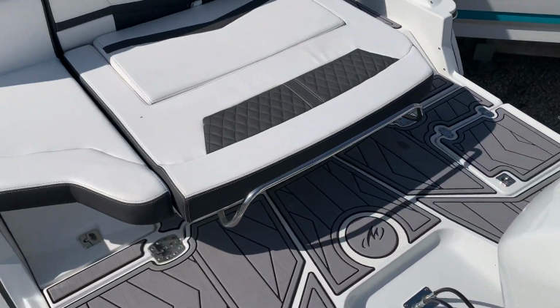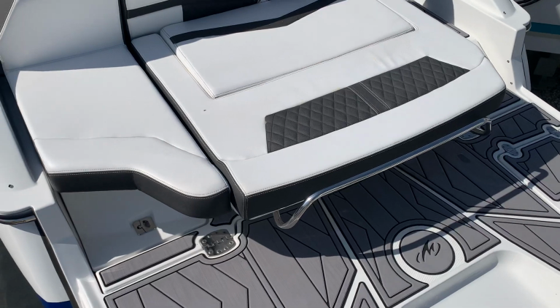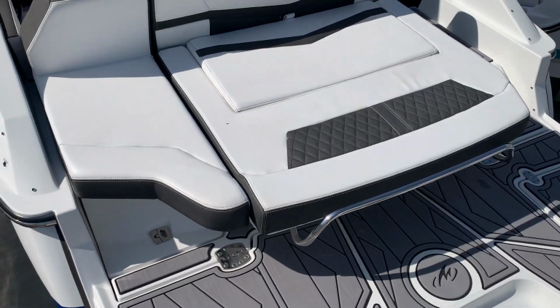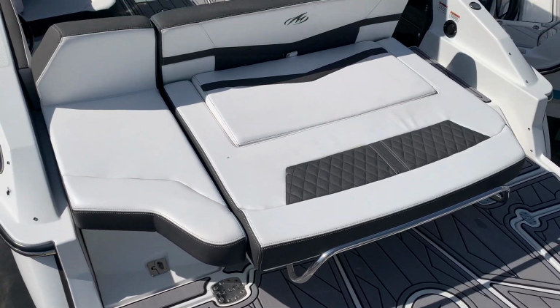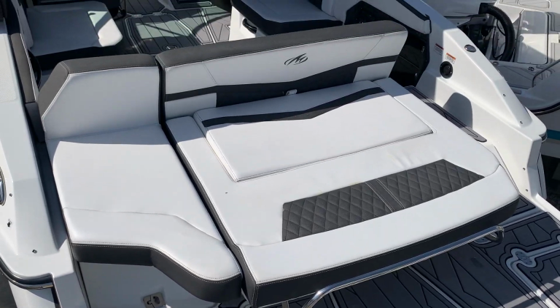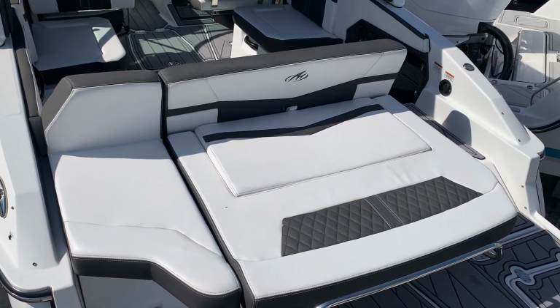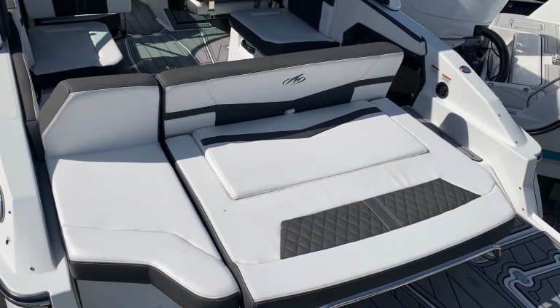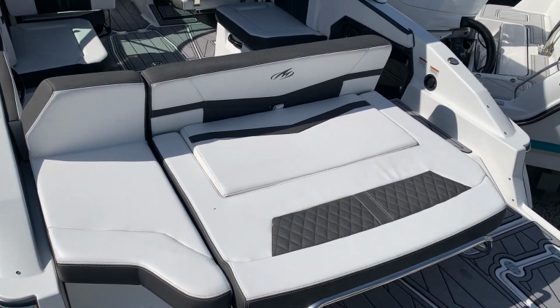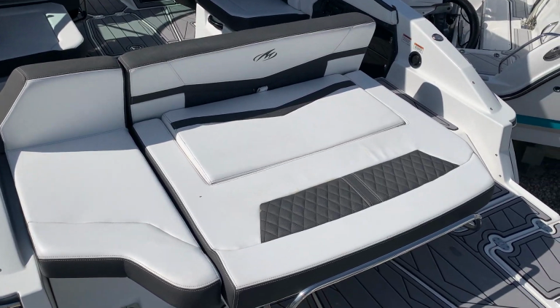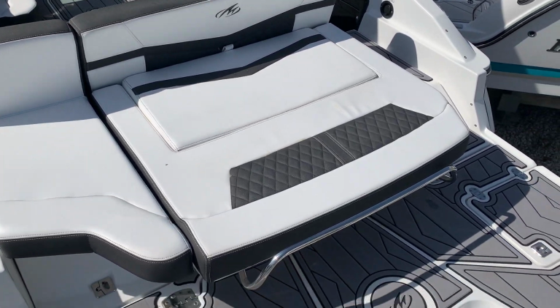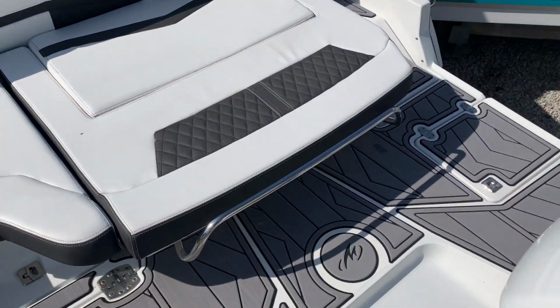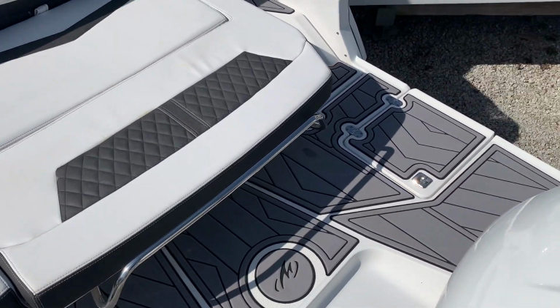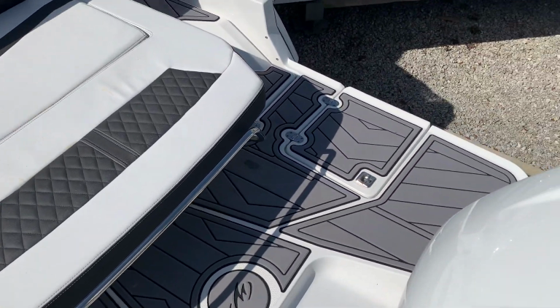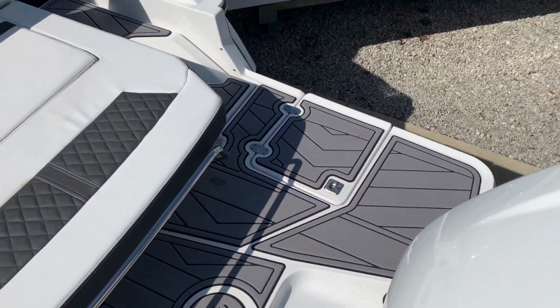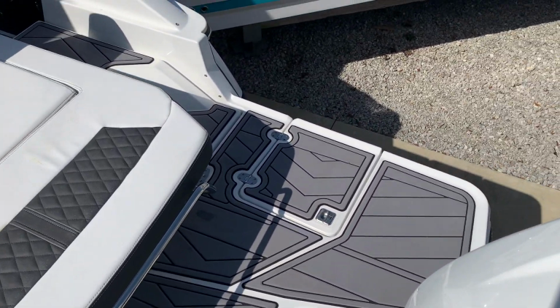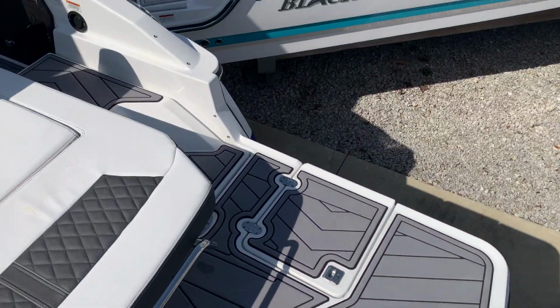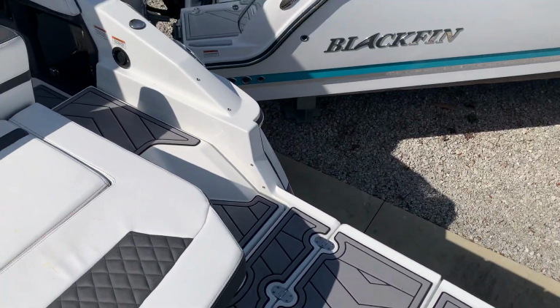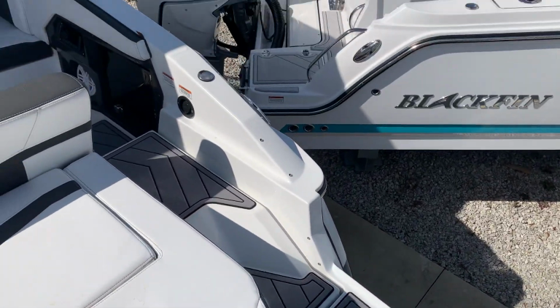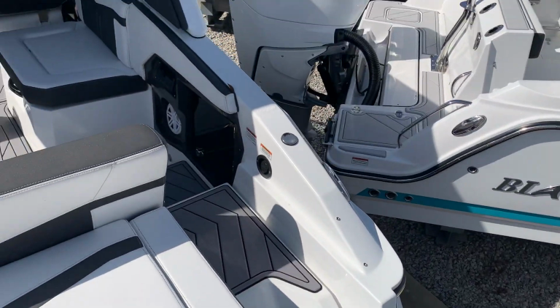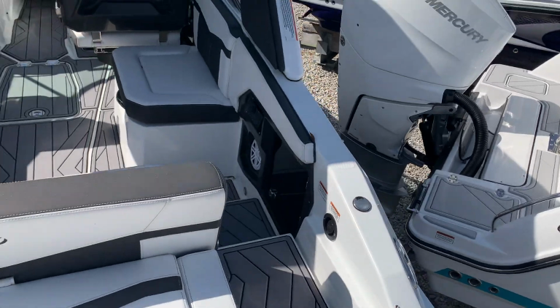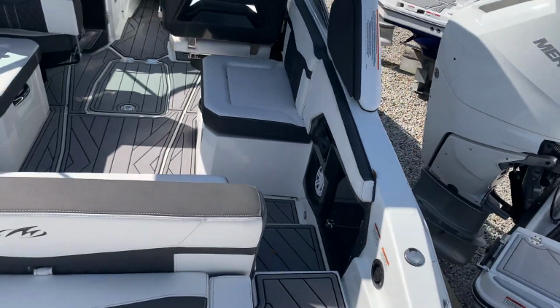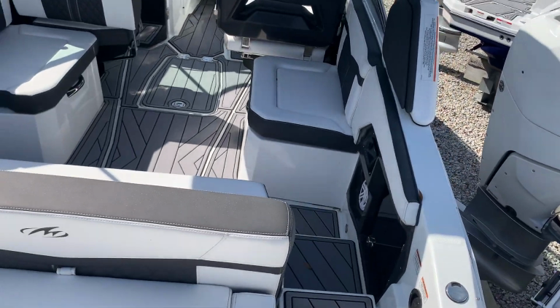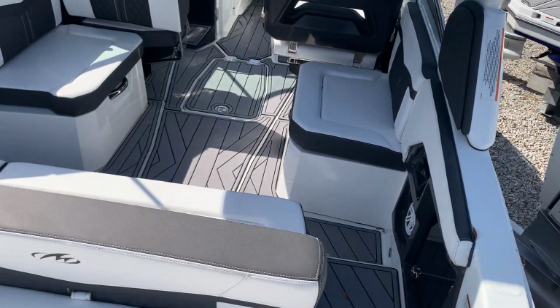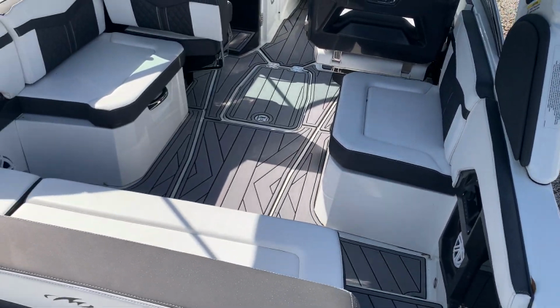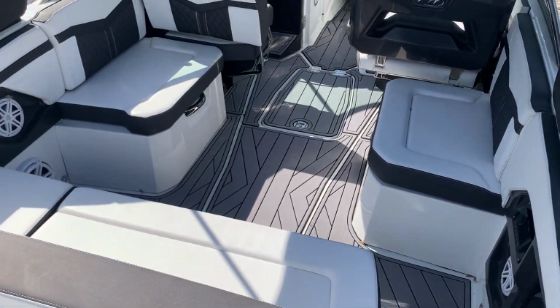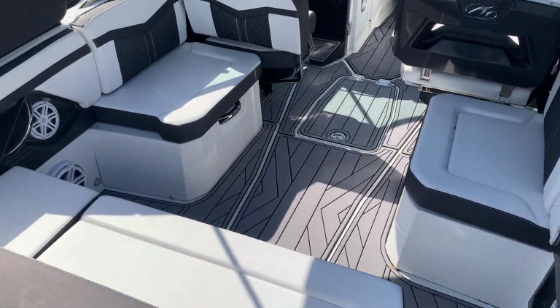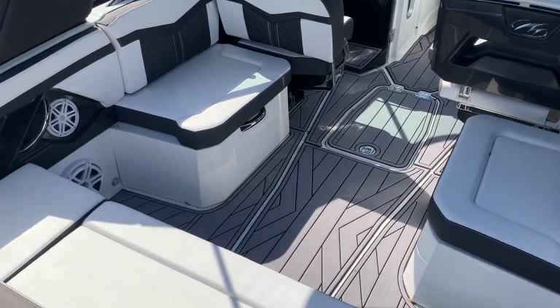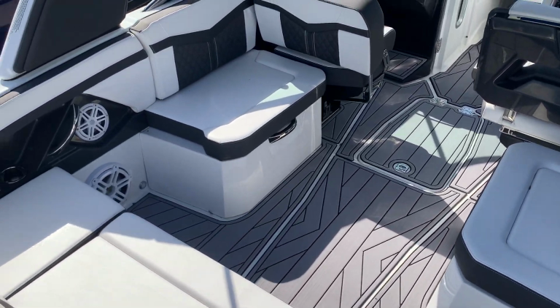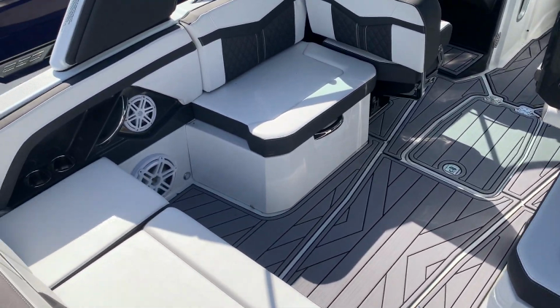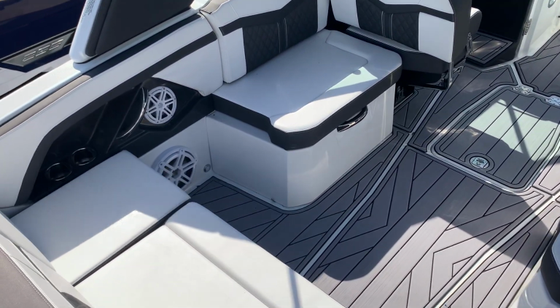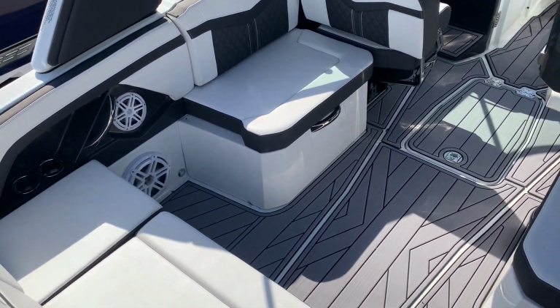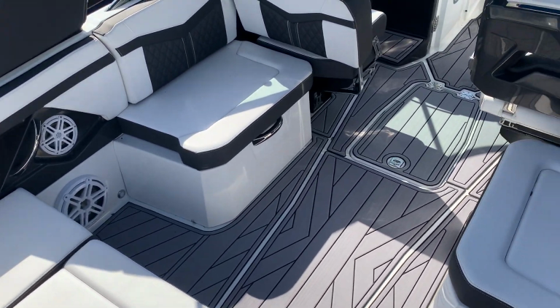Got a beautiful swim platform aft, huge deck area coming into the boat, room for all your family and friends.